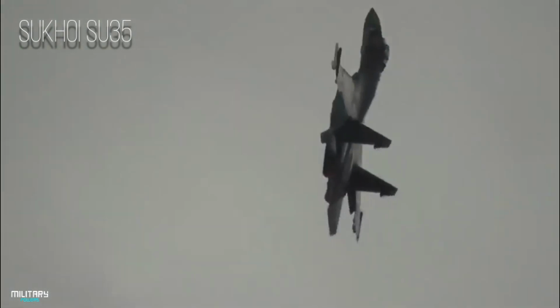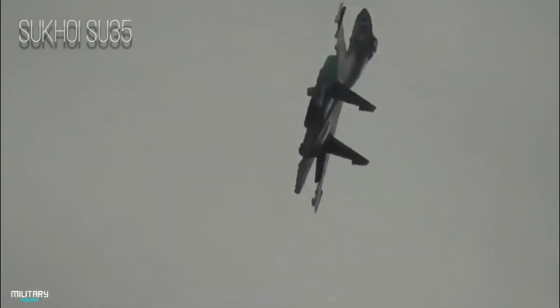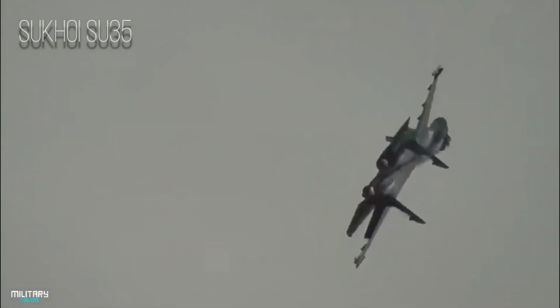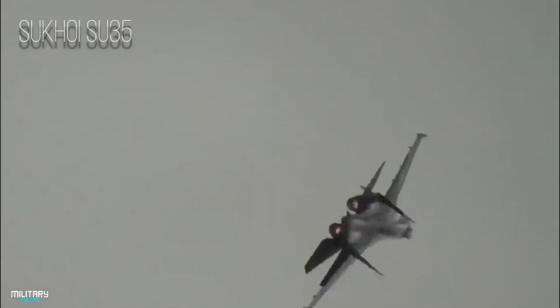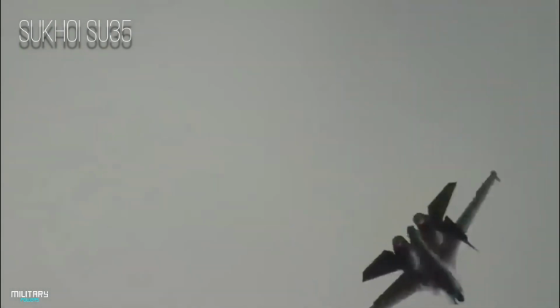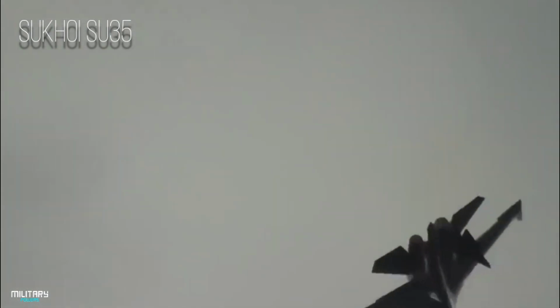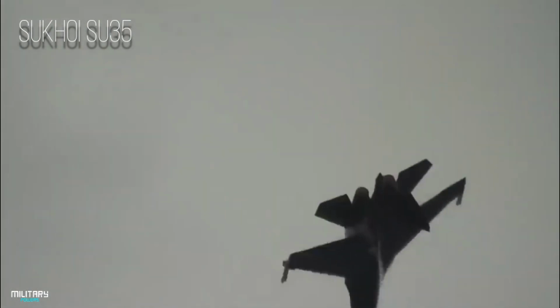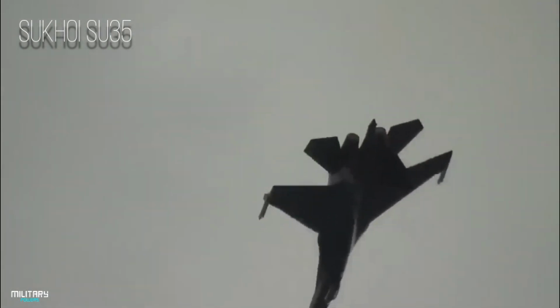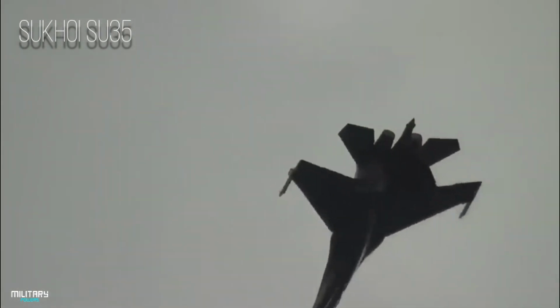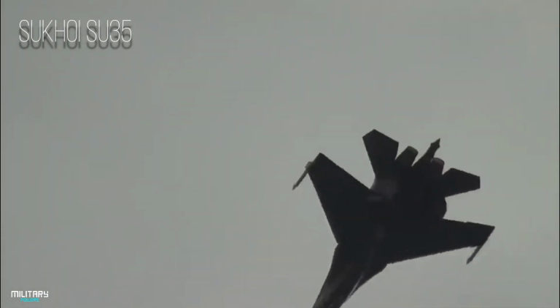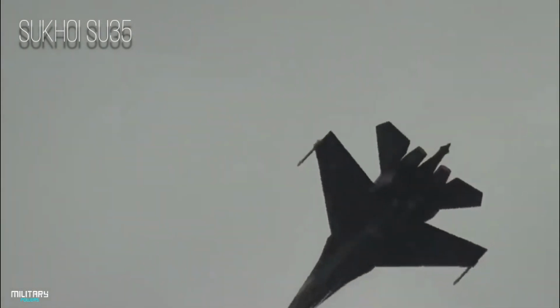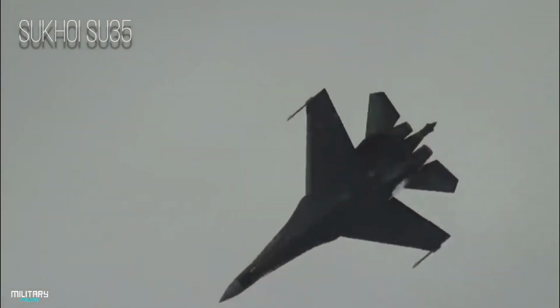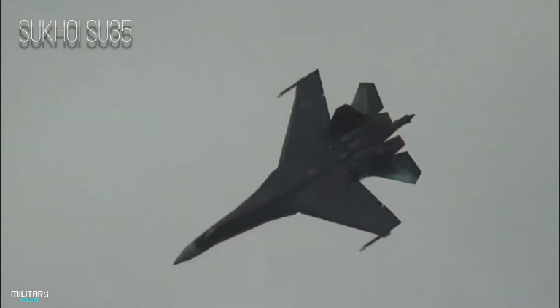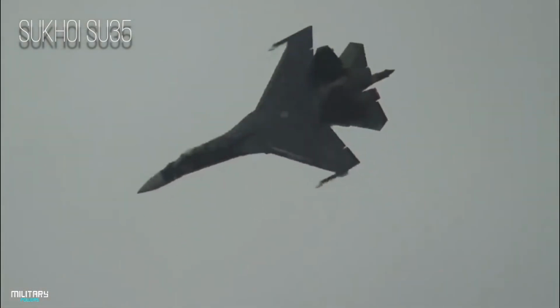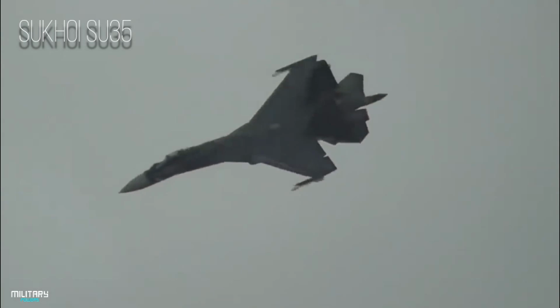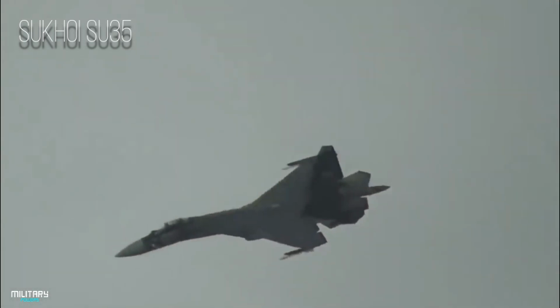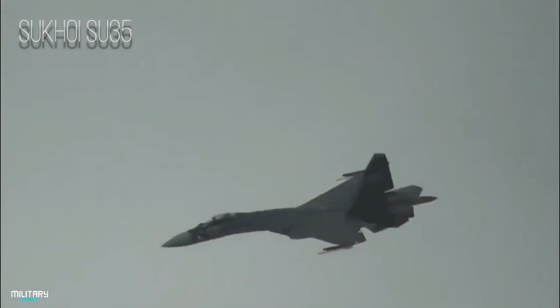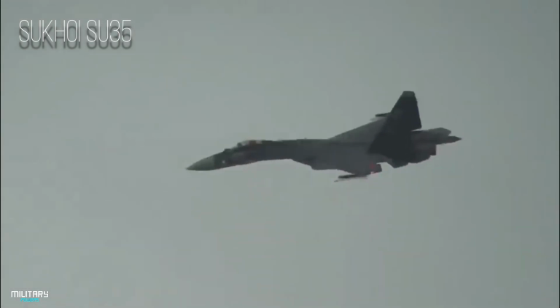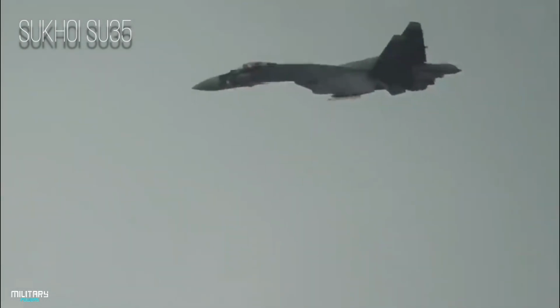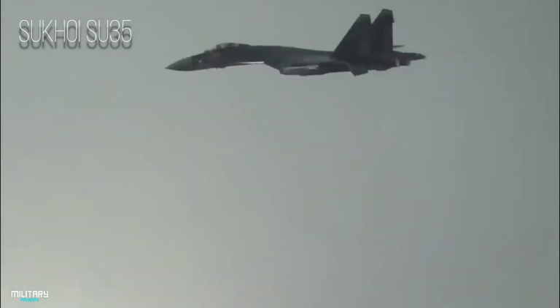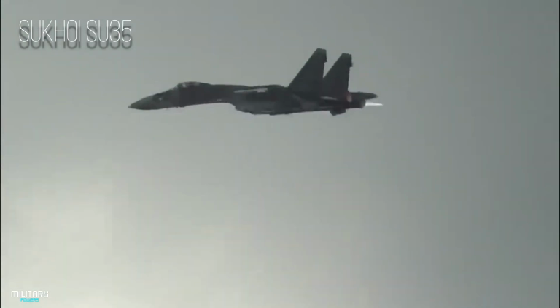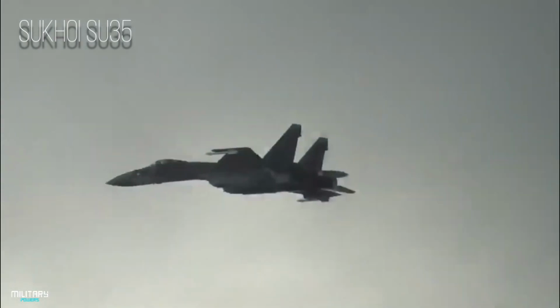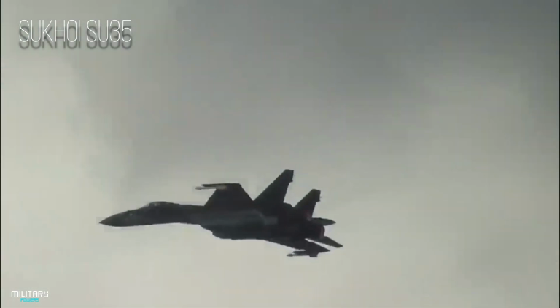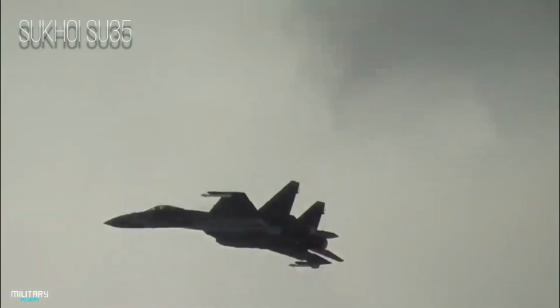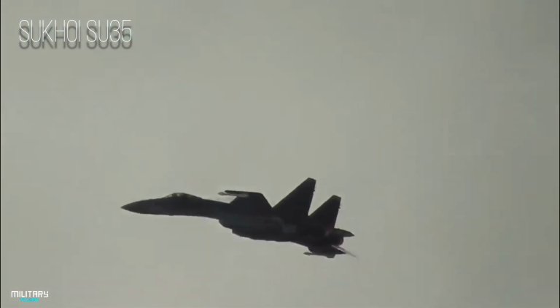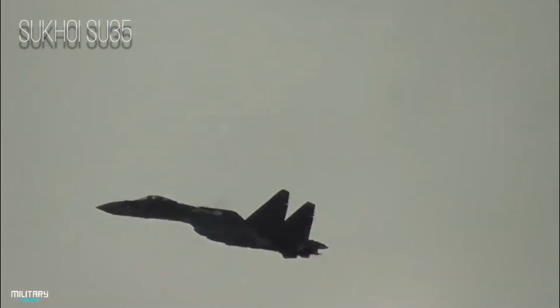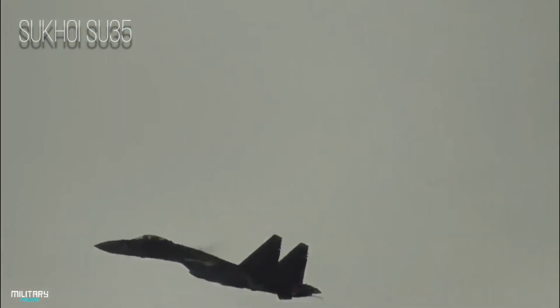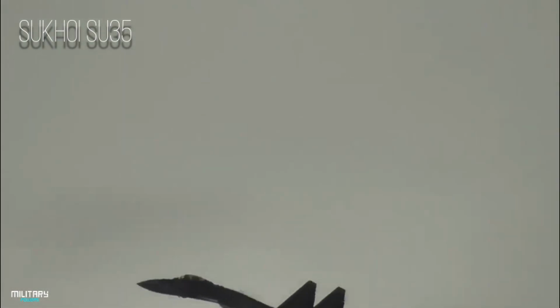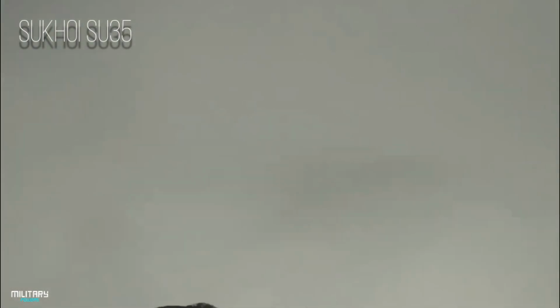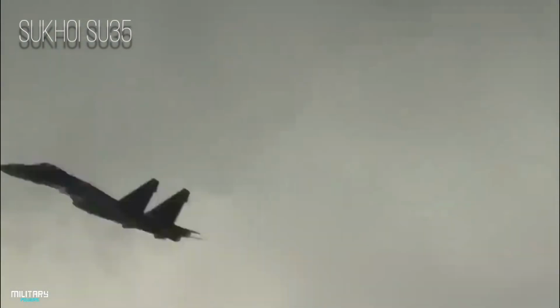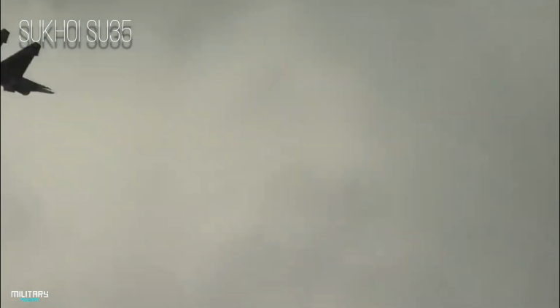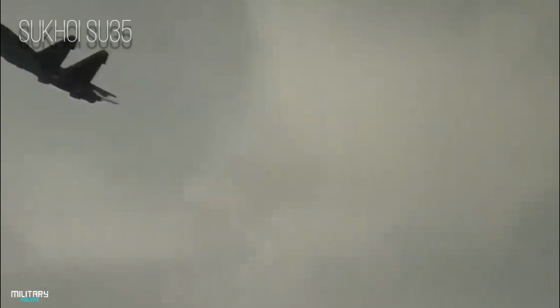The Su-35 is an improved version of the Su-27 fighter. They are single-seat, twin-engine, supermaneuverable aircraft.